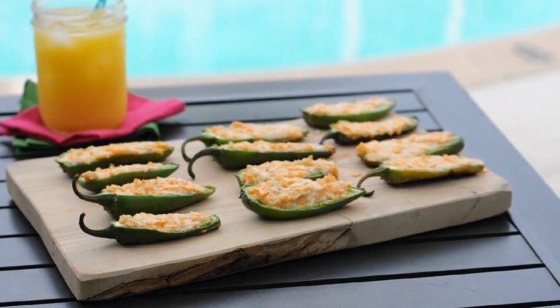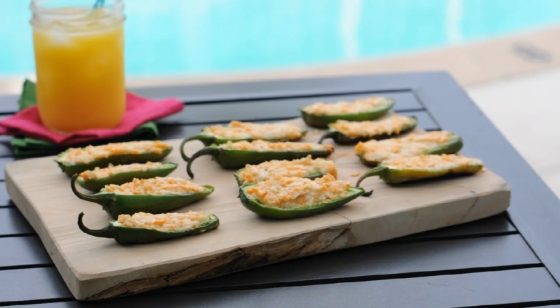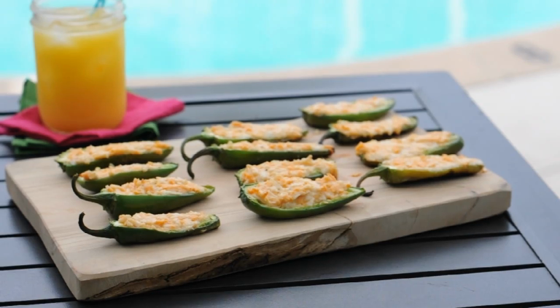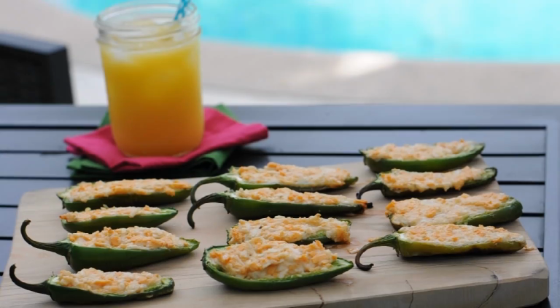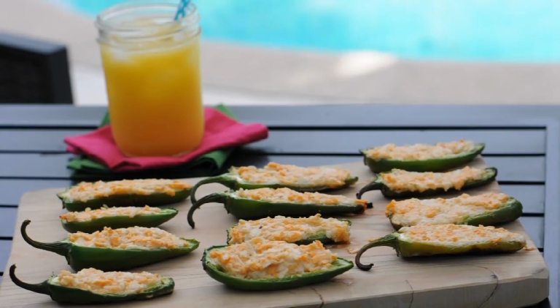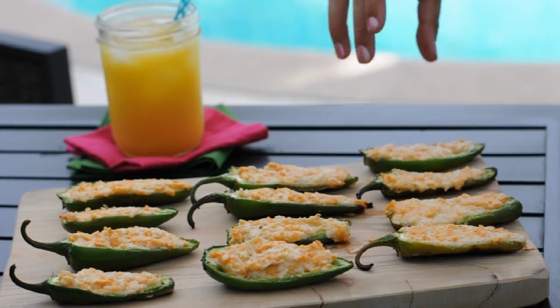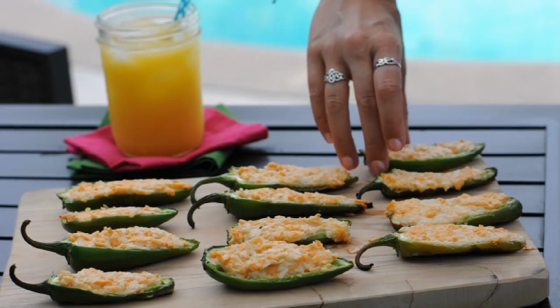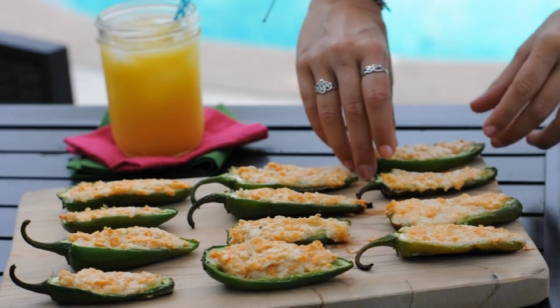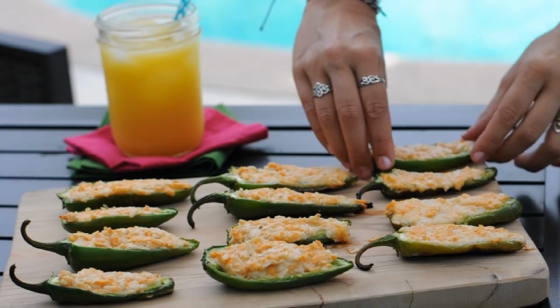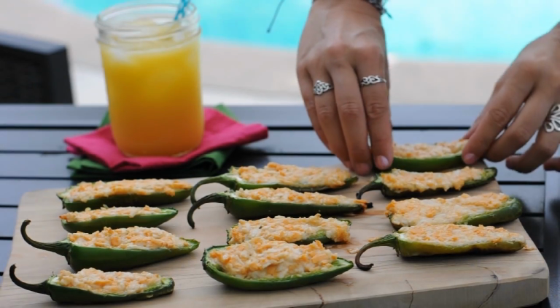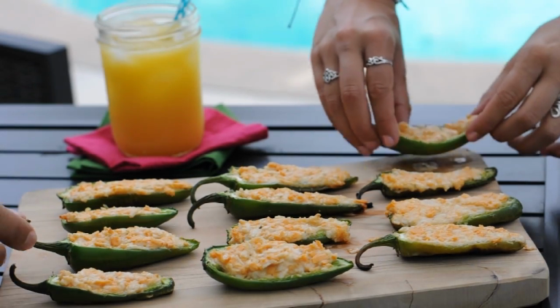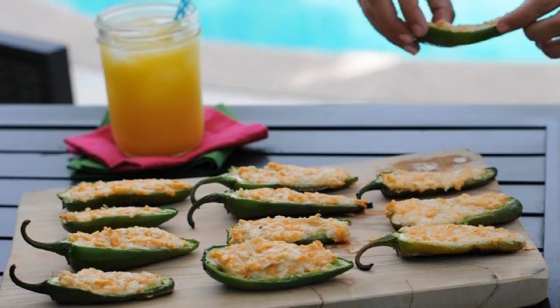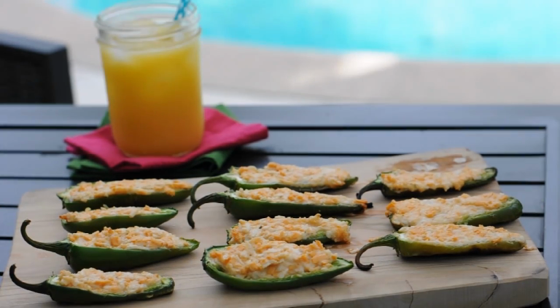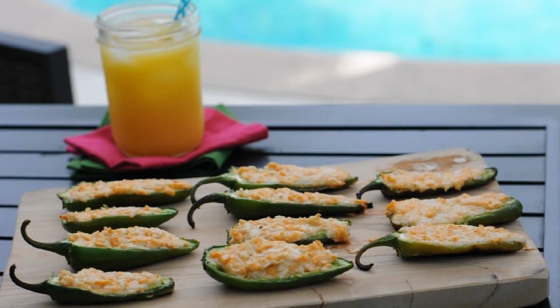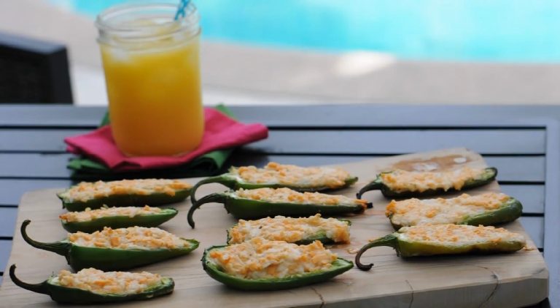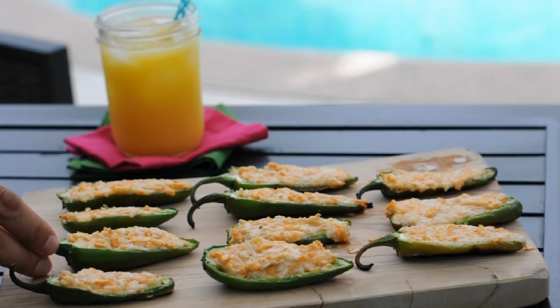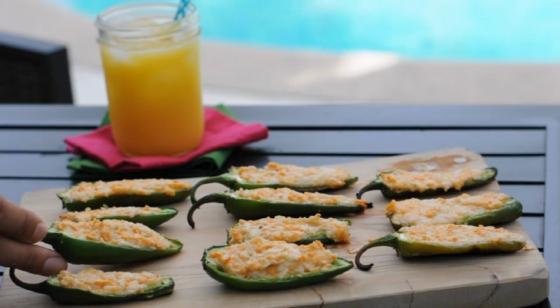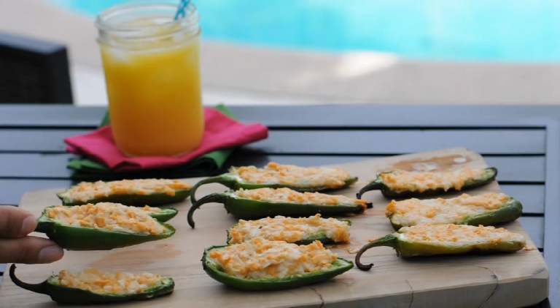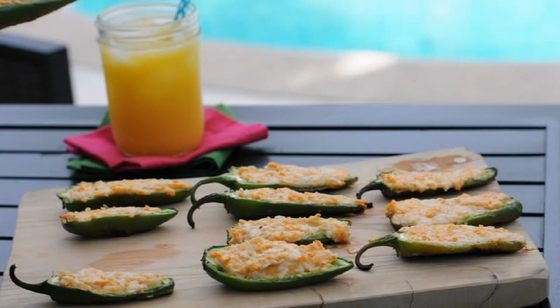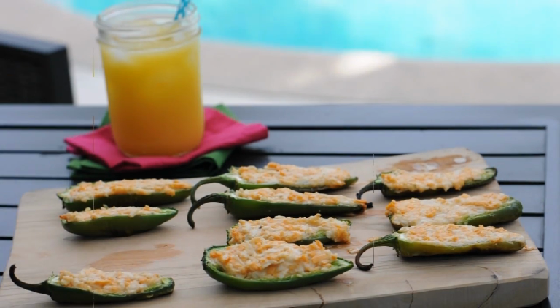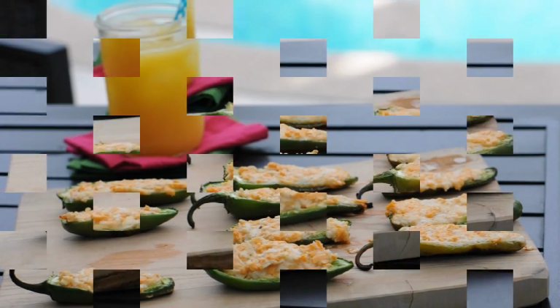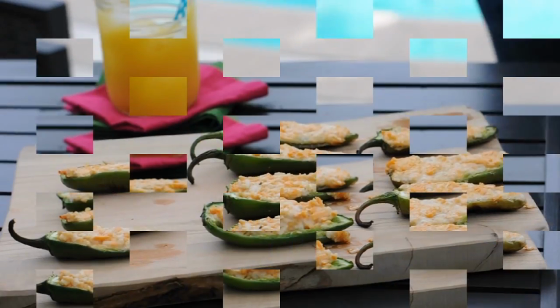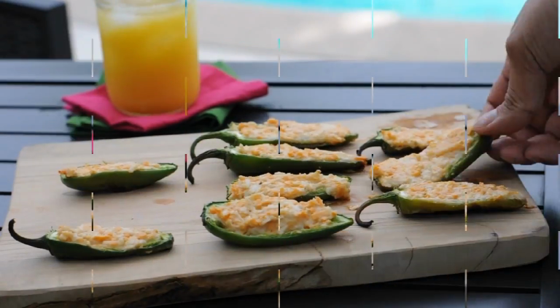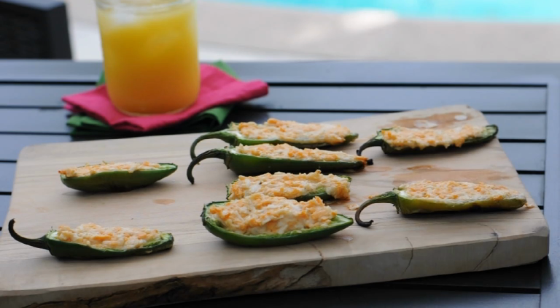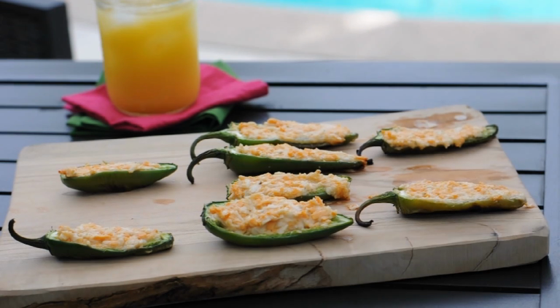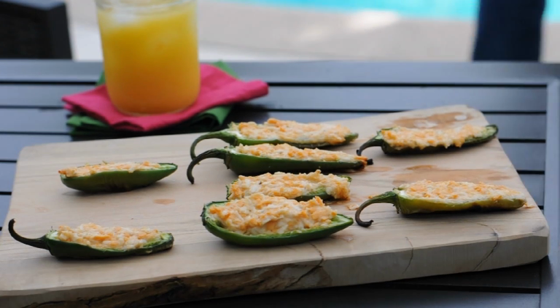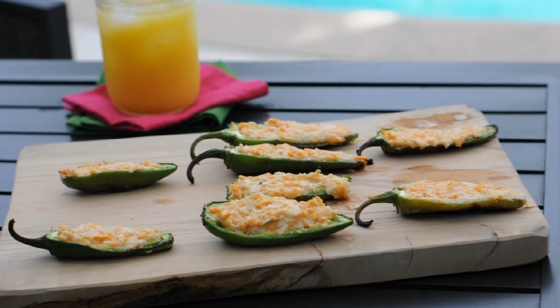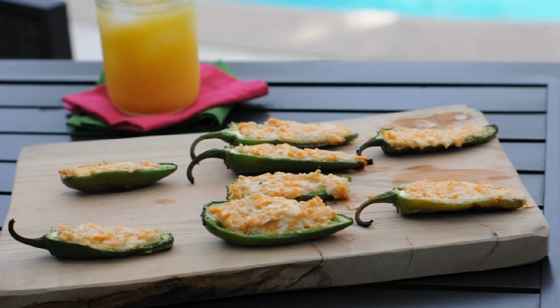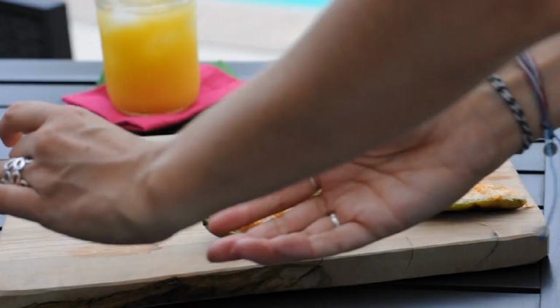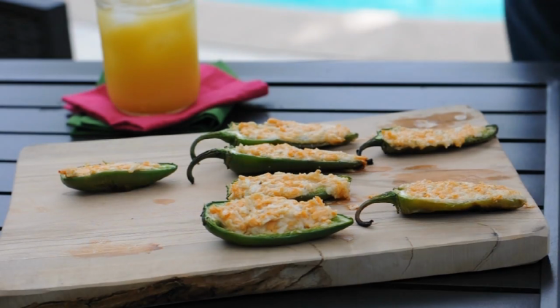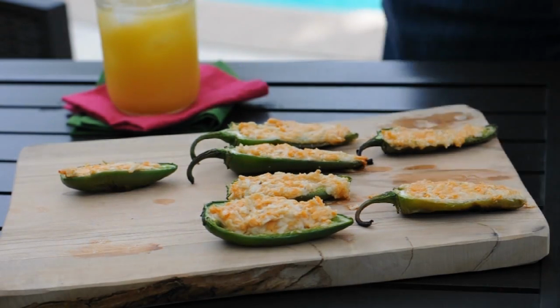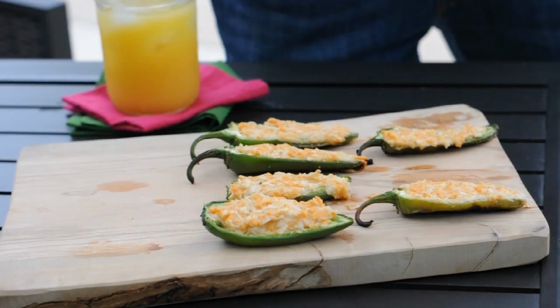If you like this recipe please give it a thumbs up and don't forget to subscribe so you can see our other videos. You can find more at vegan.com. Thanks so much for watching and I'll see you next time. Bye everyone!